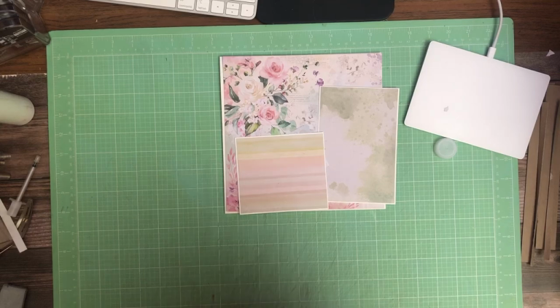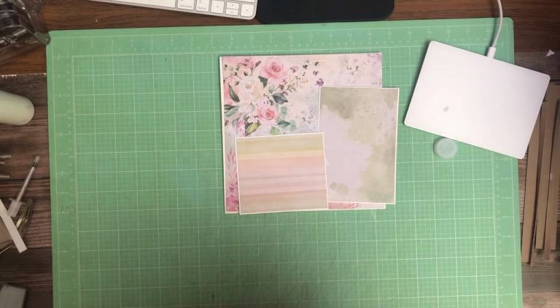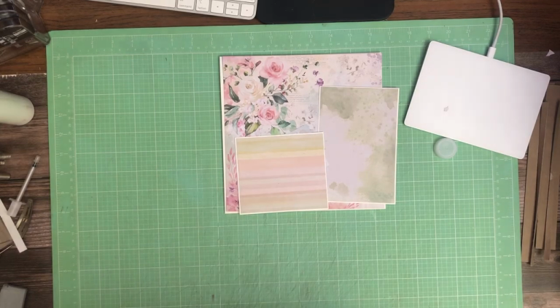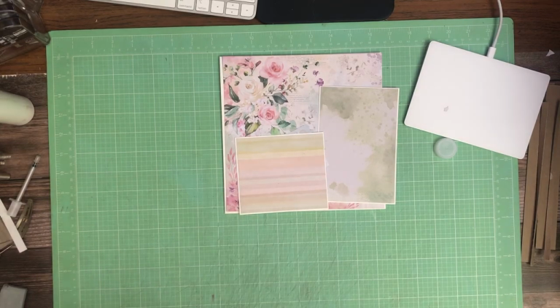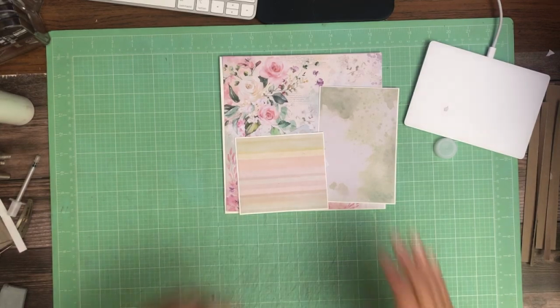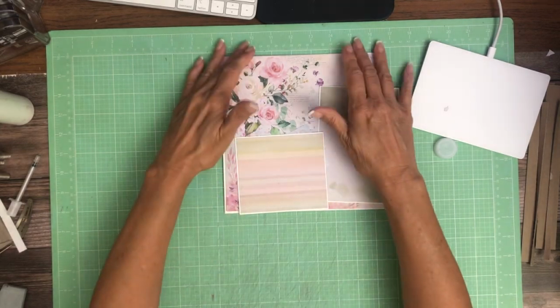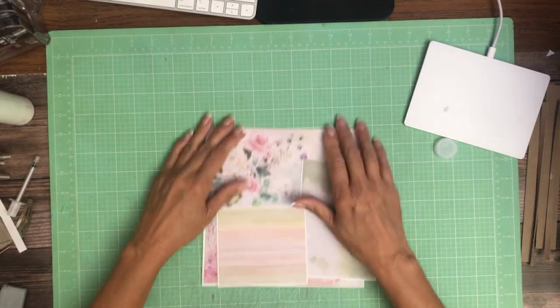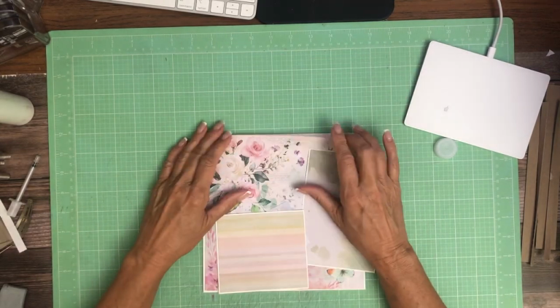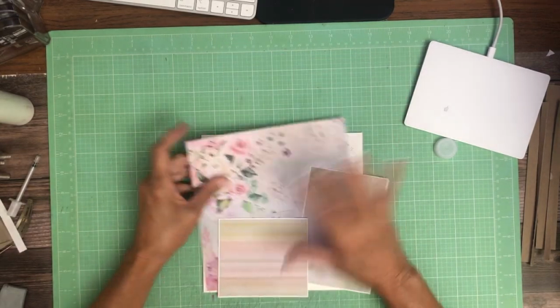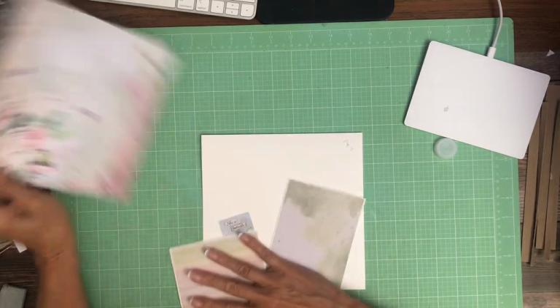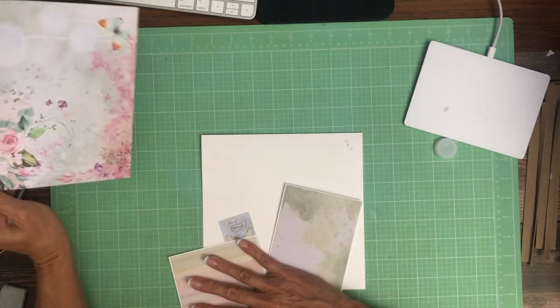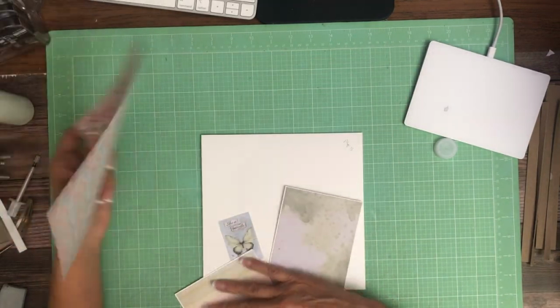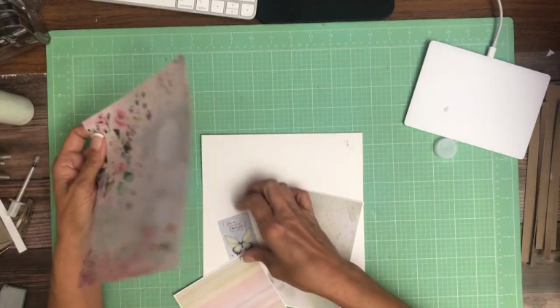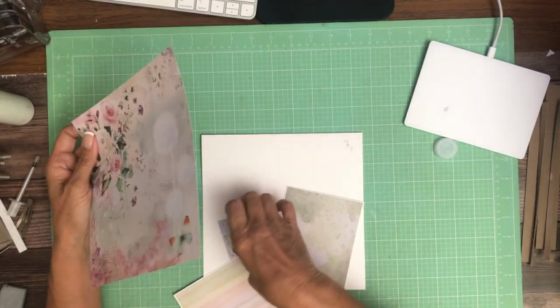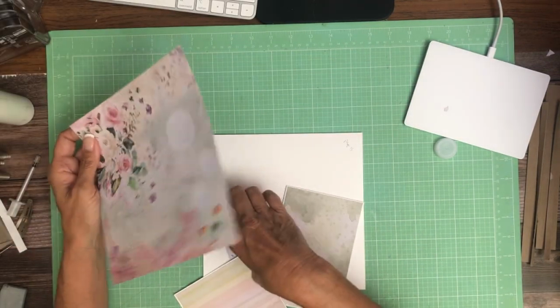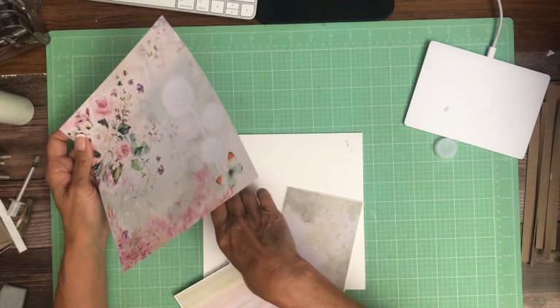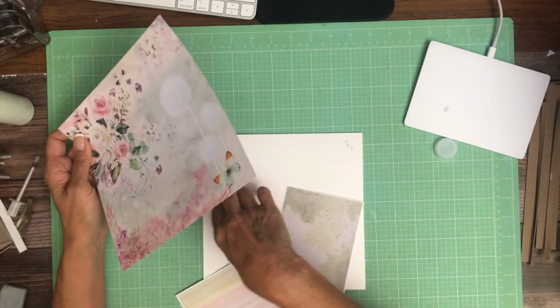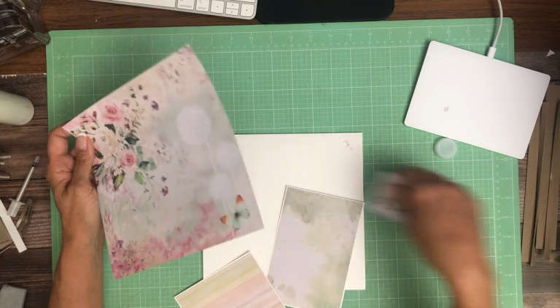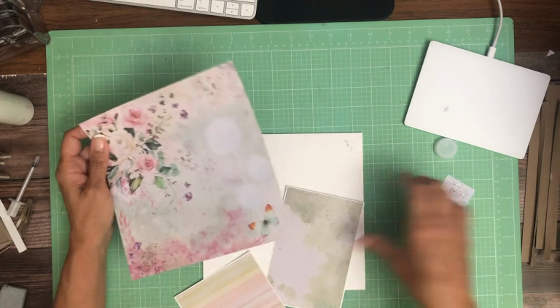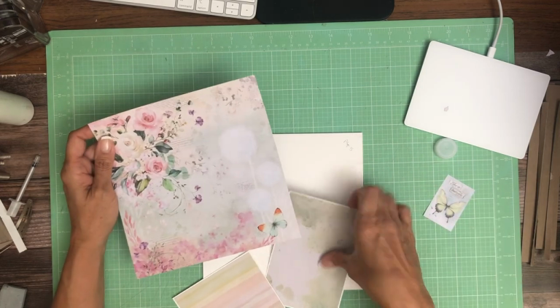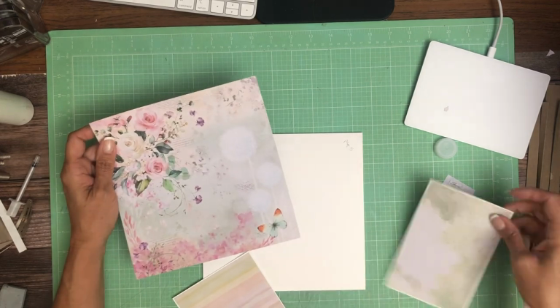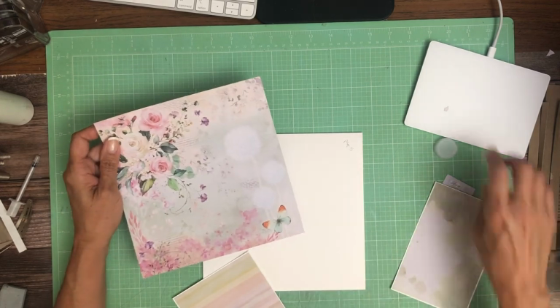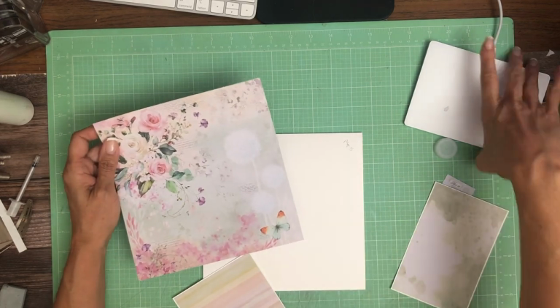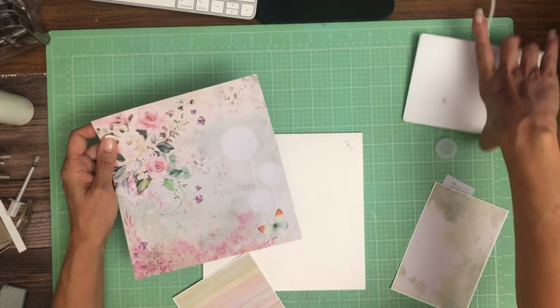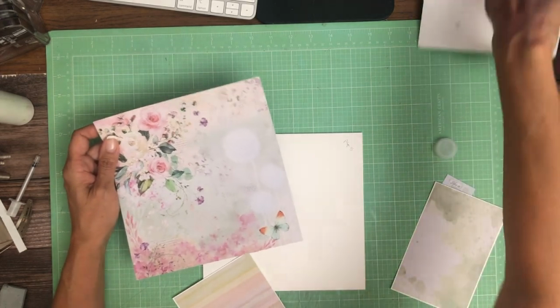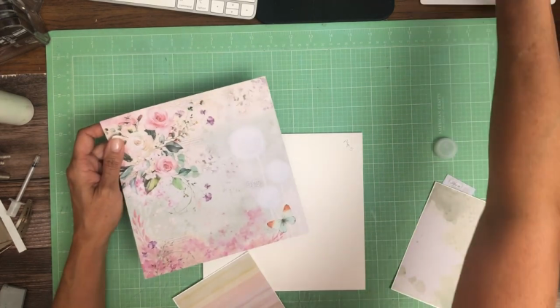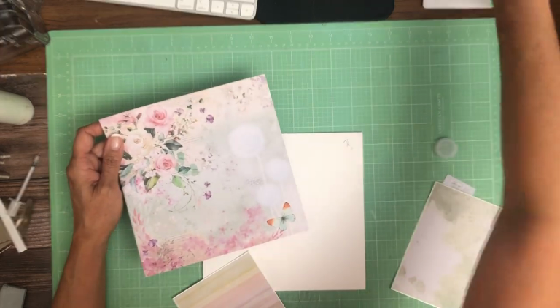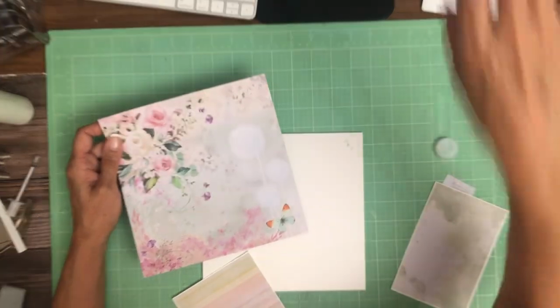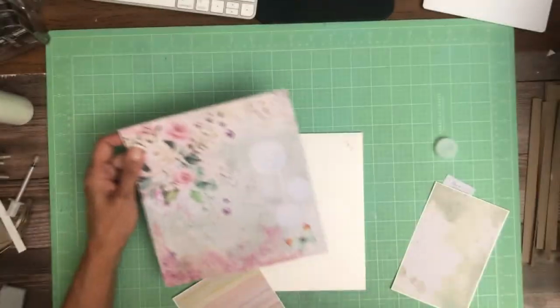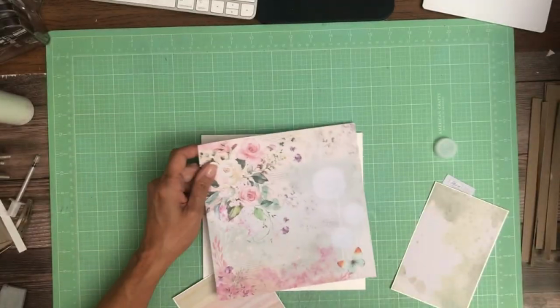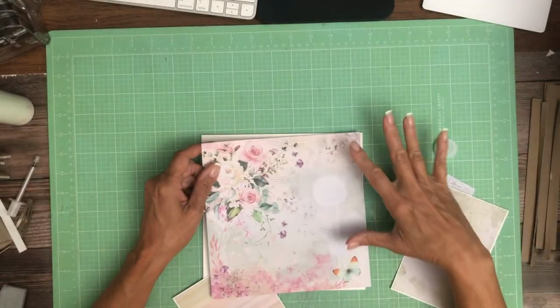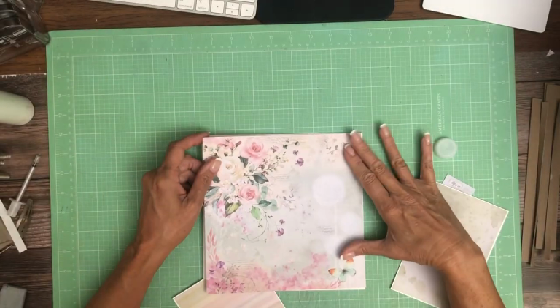Hey everyone, it's Daphne from Scrap and Create and we're working on page five — page five of Blooming, which is one of Chia Bella's latest collections.